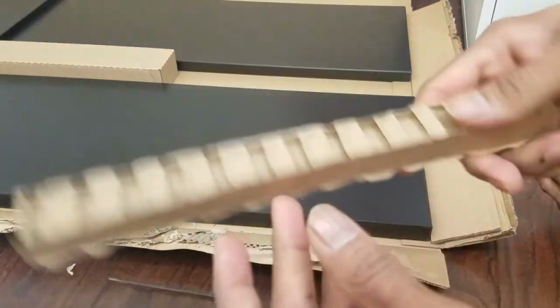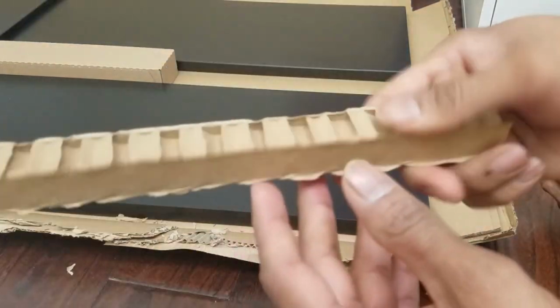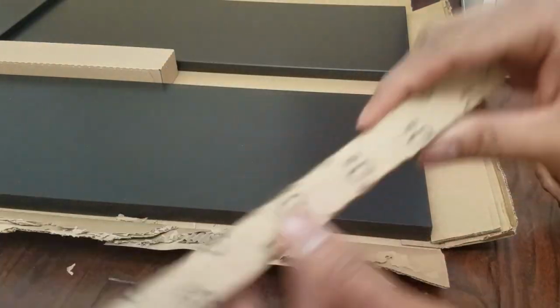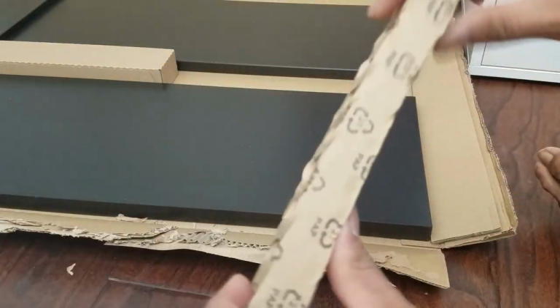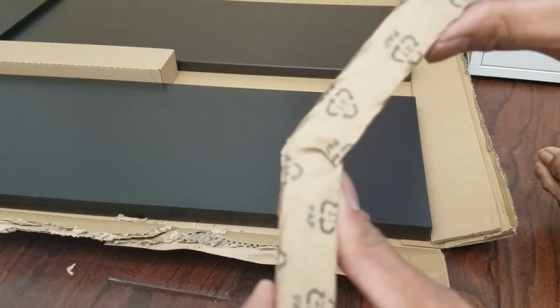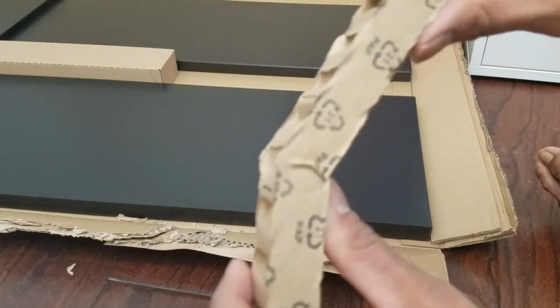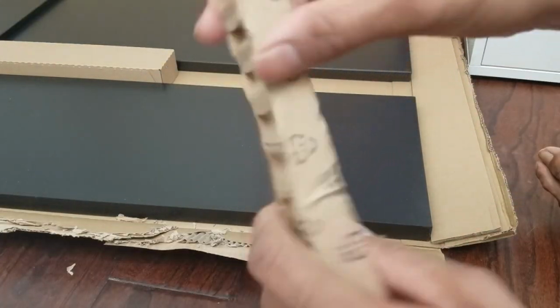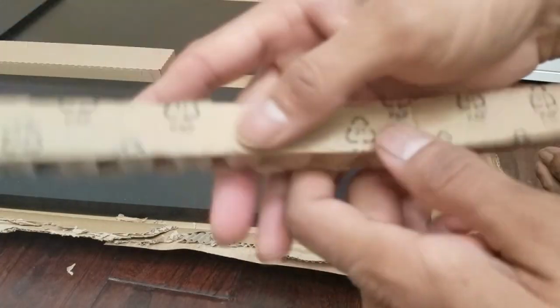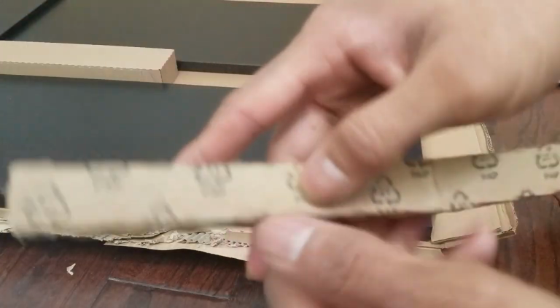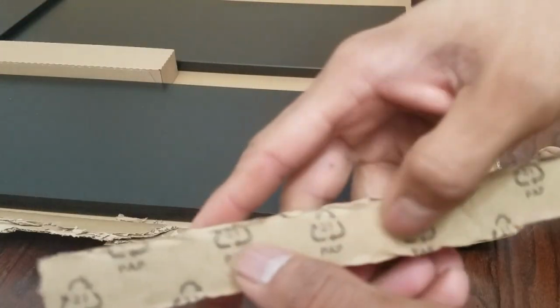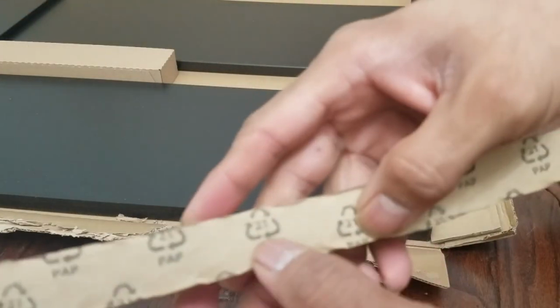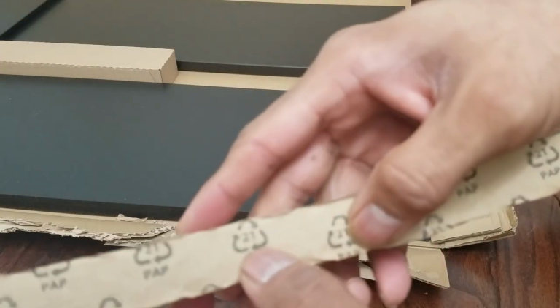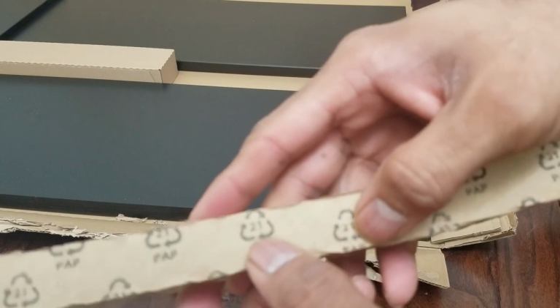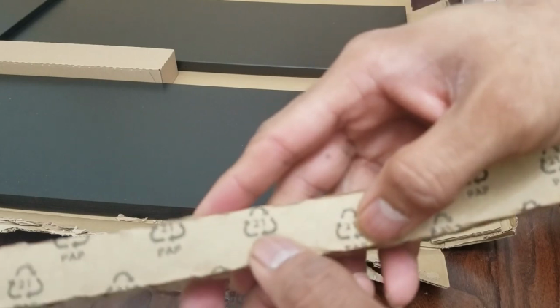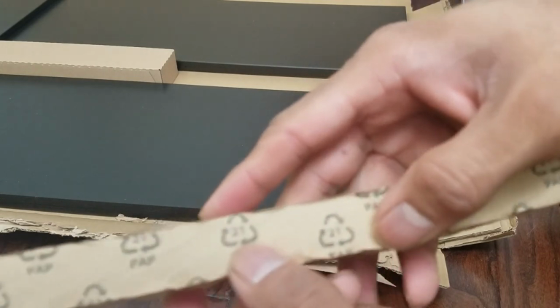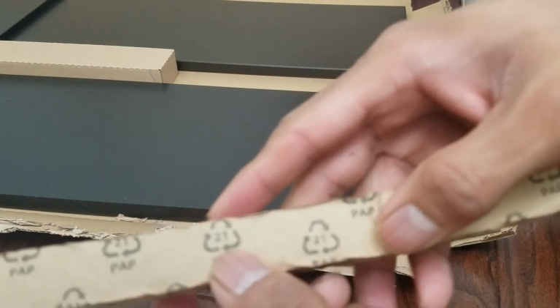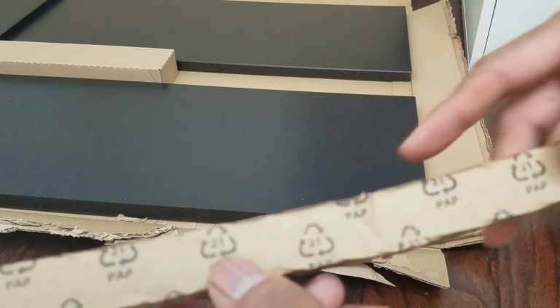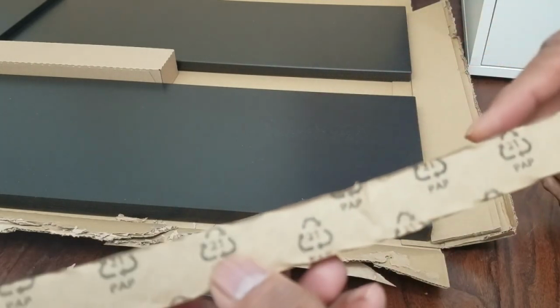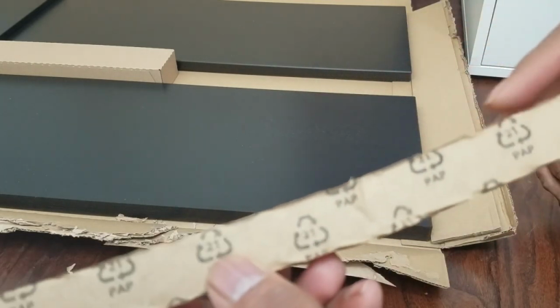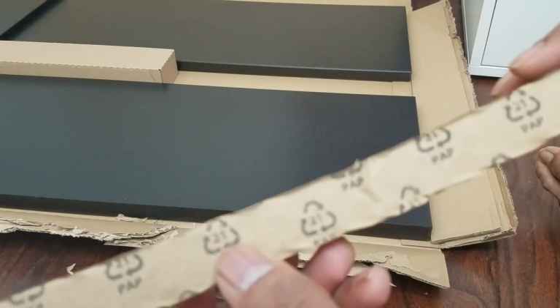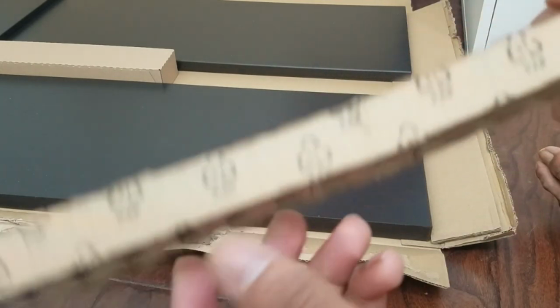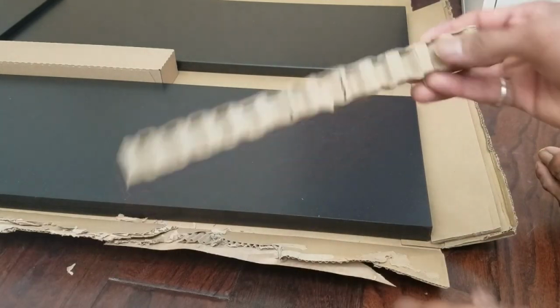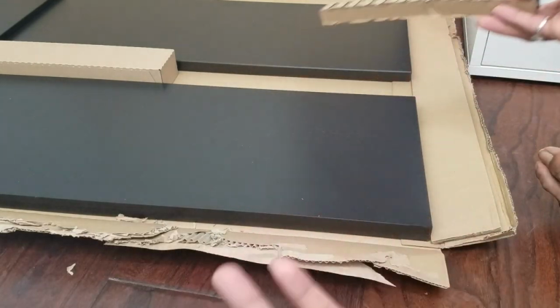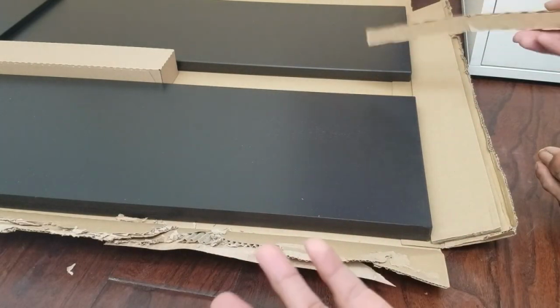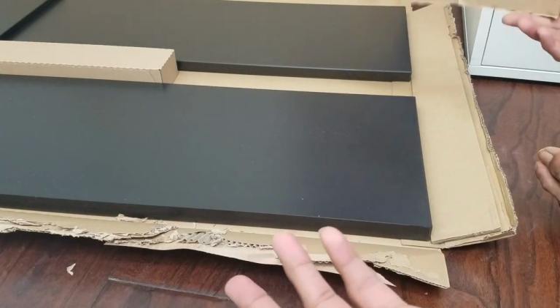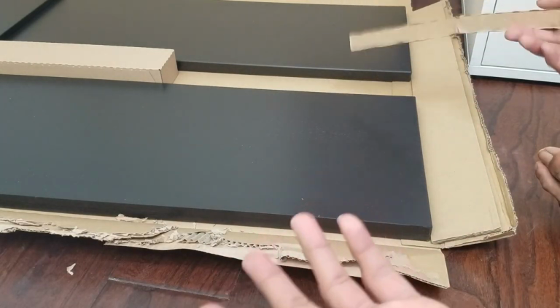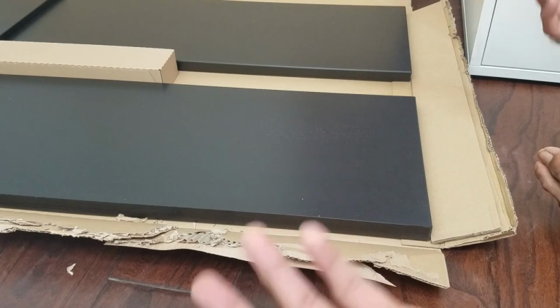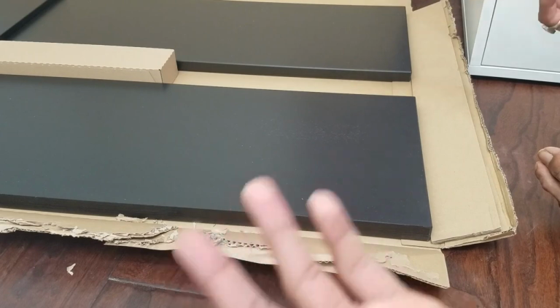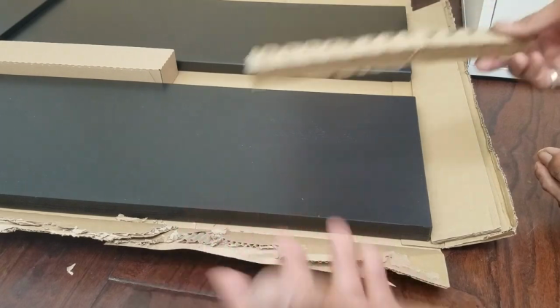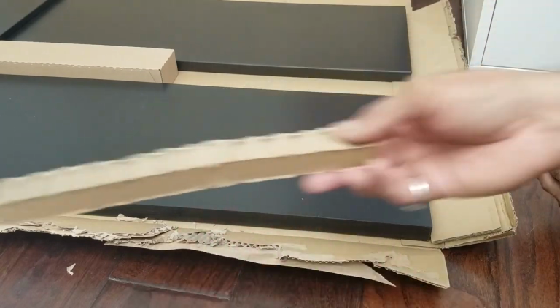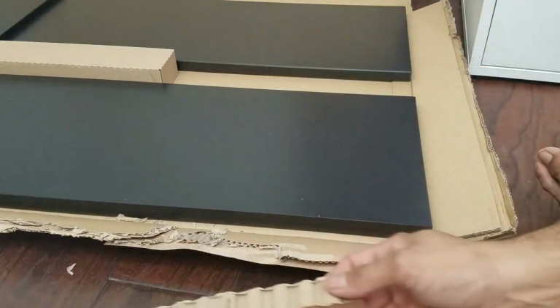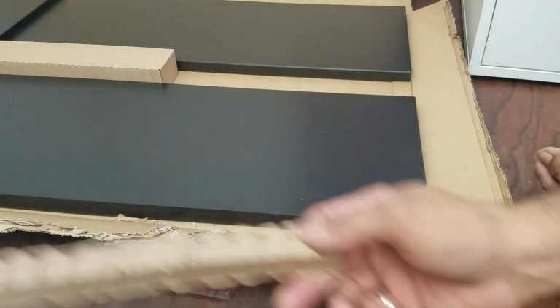This one is just empty cardboard — props to IKEA, this is recyclable material, so please recycle. I don't see any plastic so far, so good job IKEA. Save the environment.